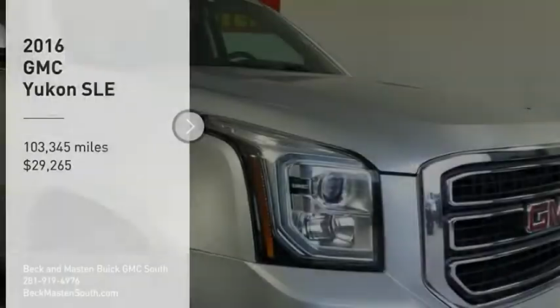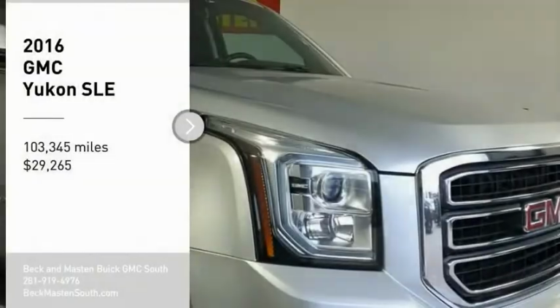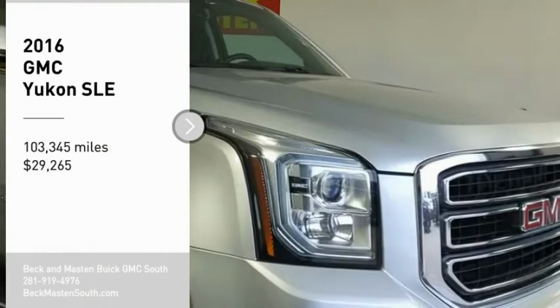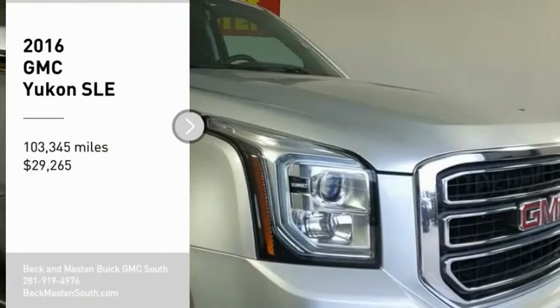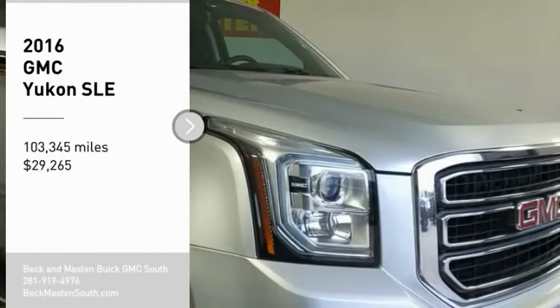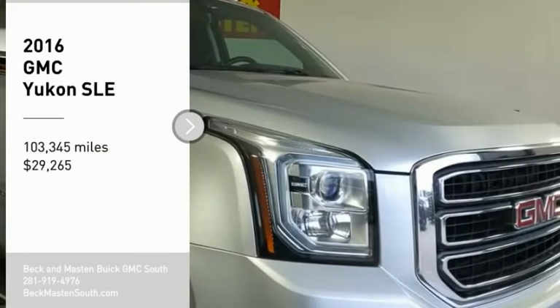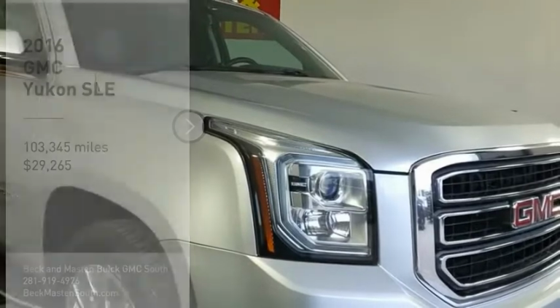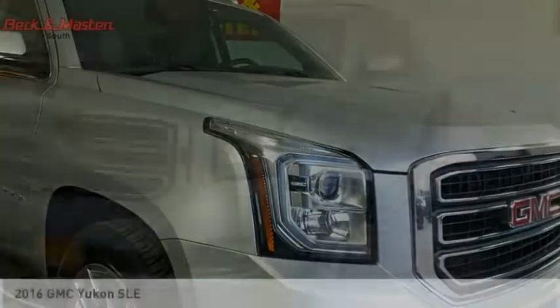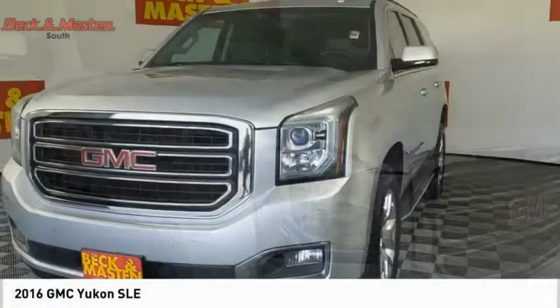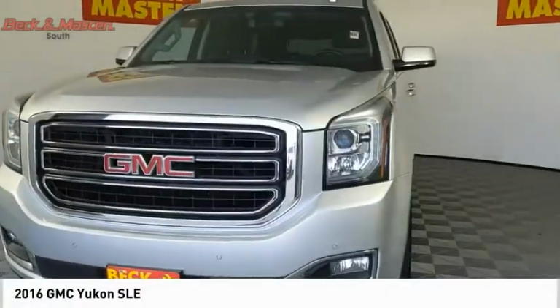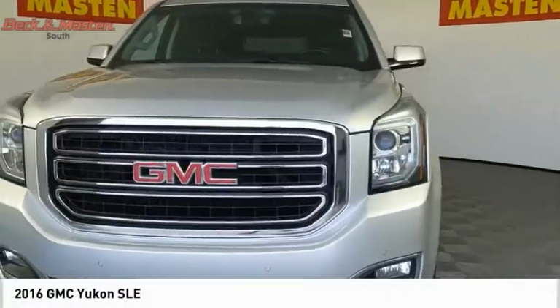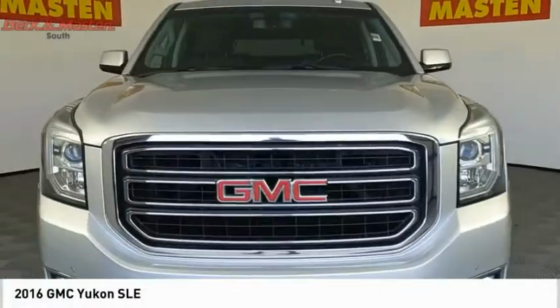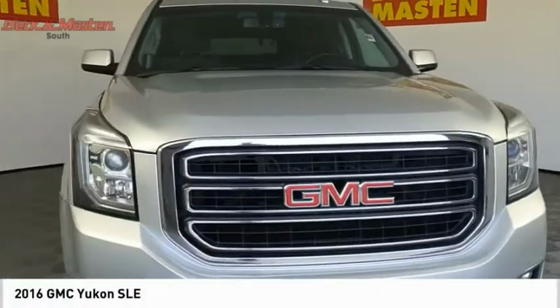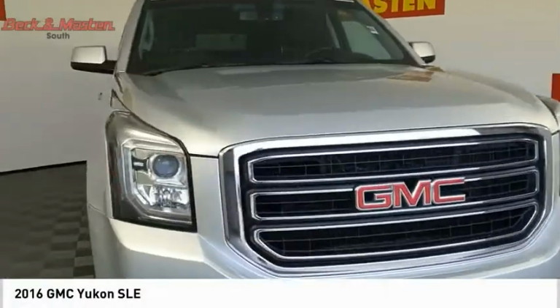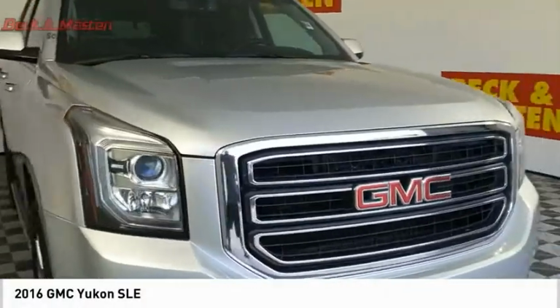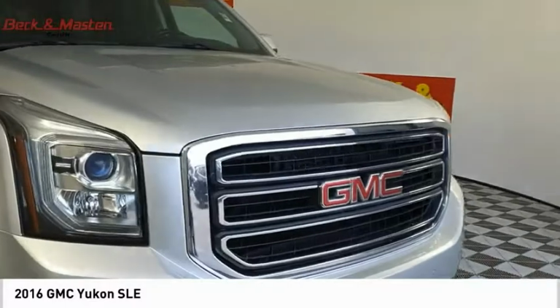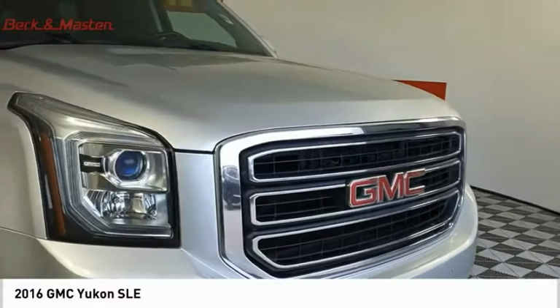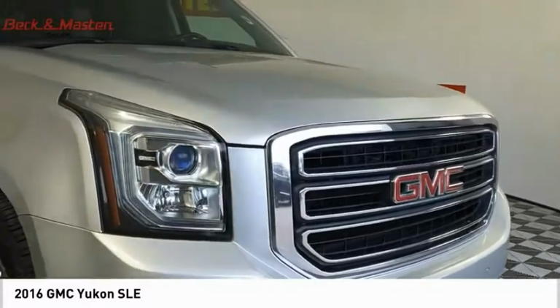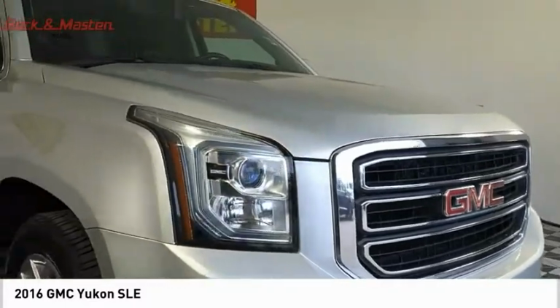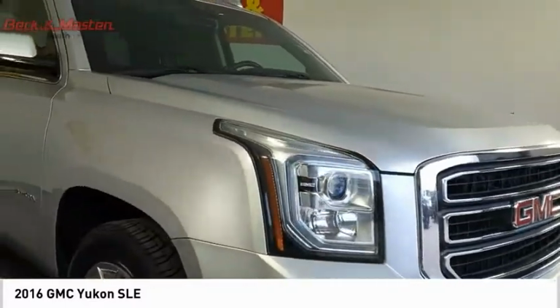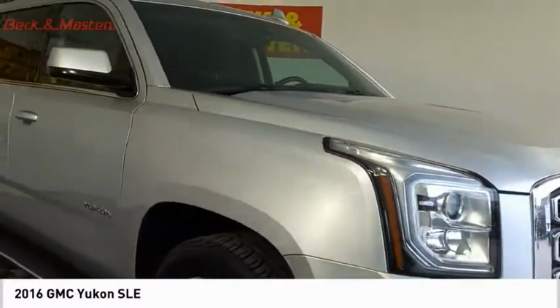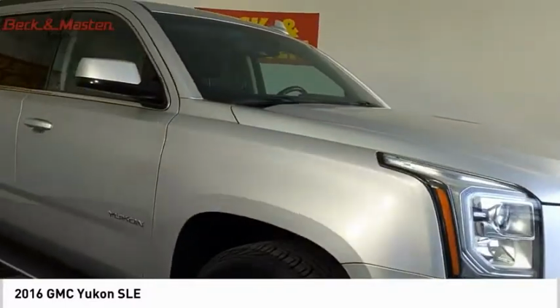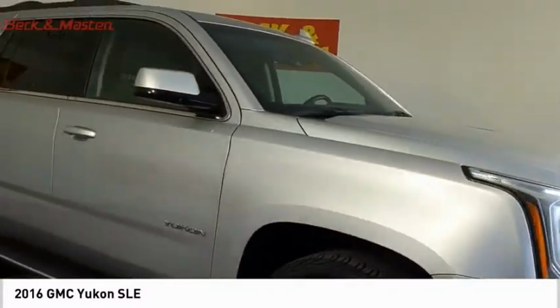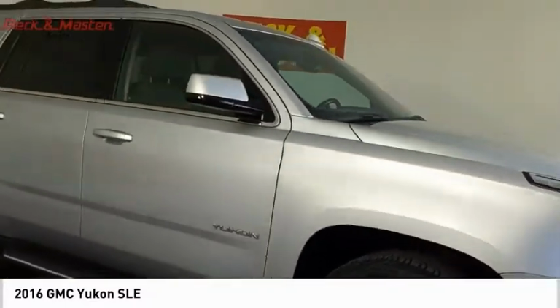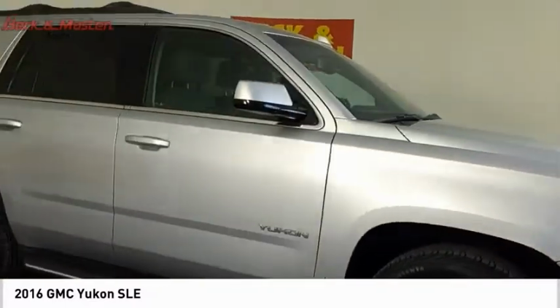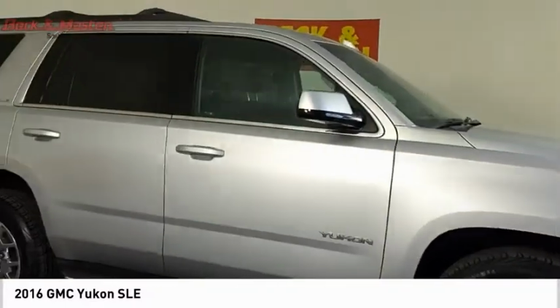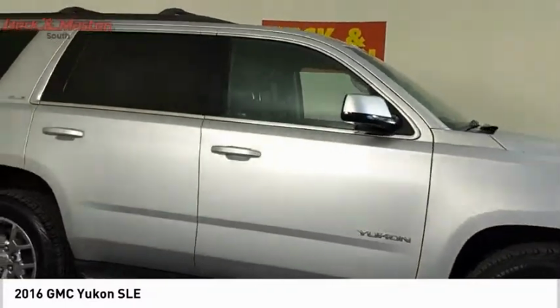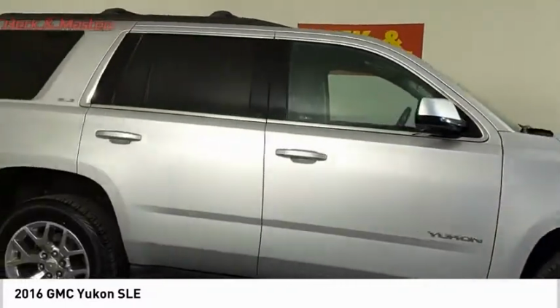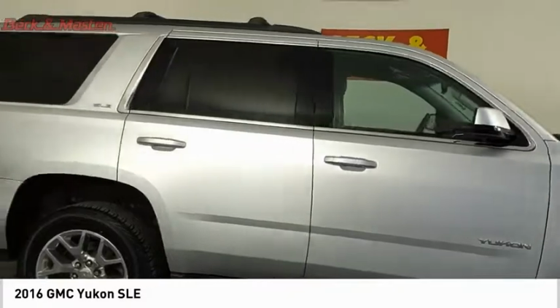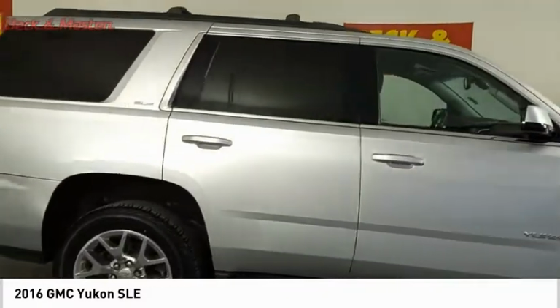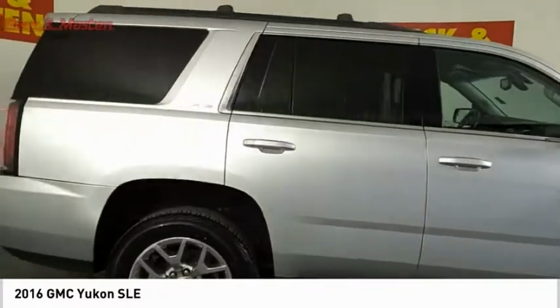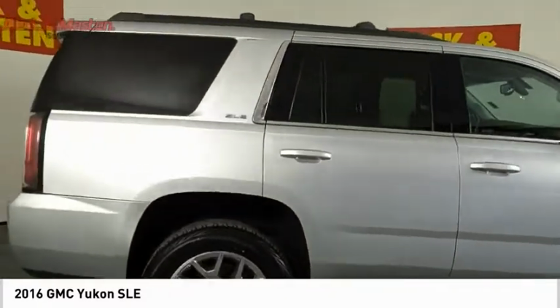You are going to love the 2016 Yukon. Peace of mind comes standard with GMC's 100,000 mile, 5-year powertrain warranty and Yukon's 5-star frontal crash test rating.